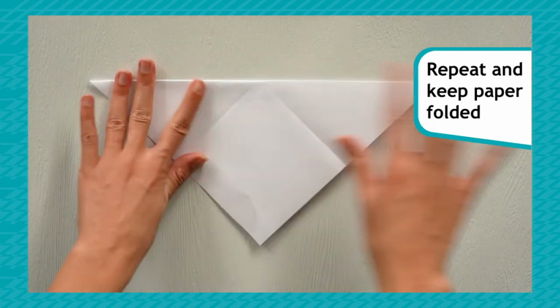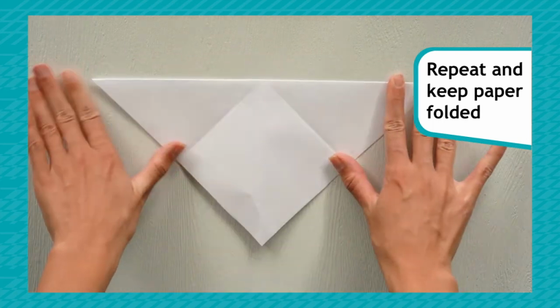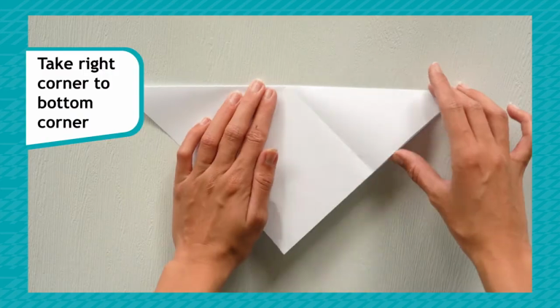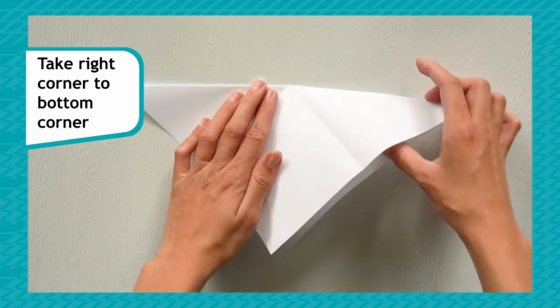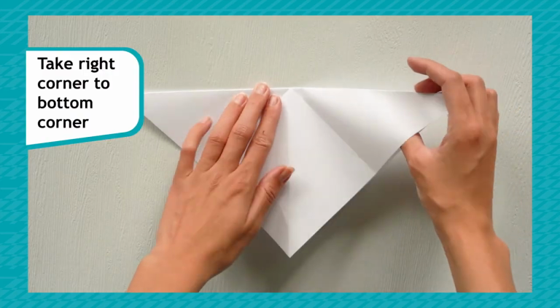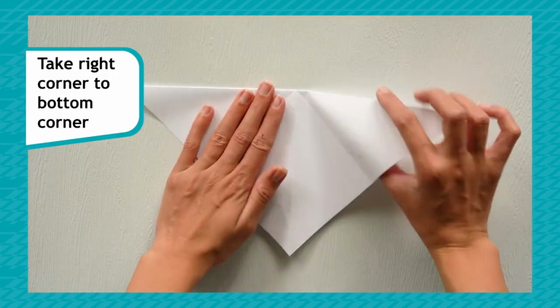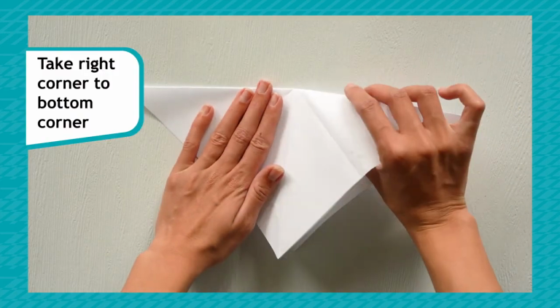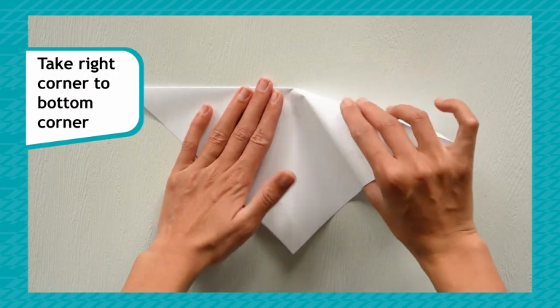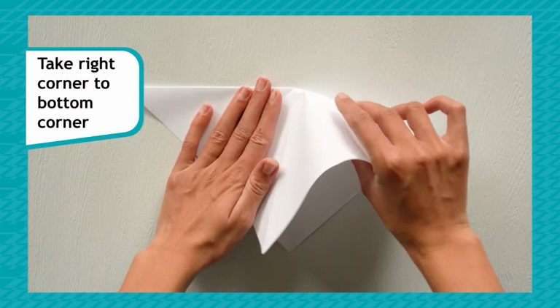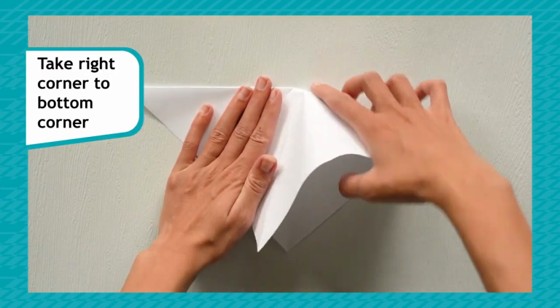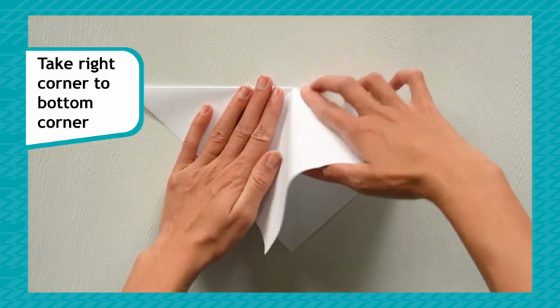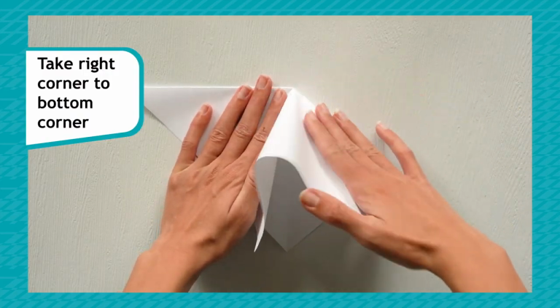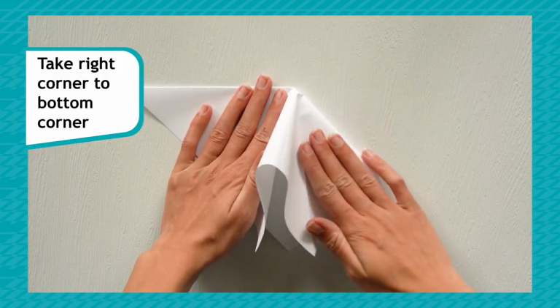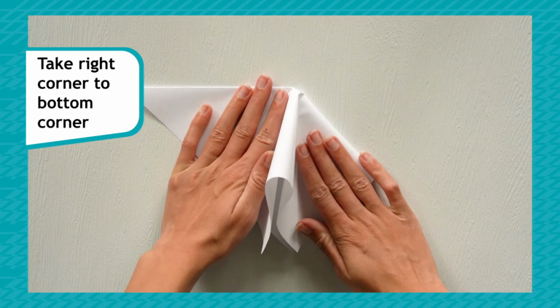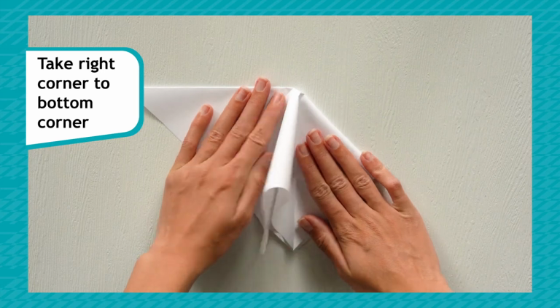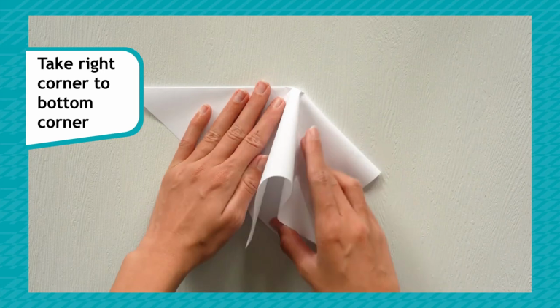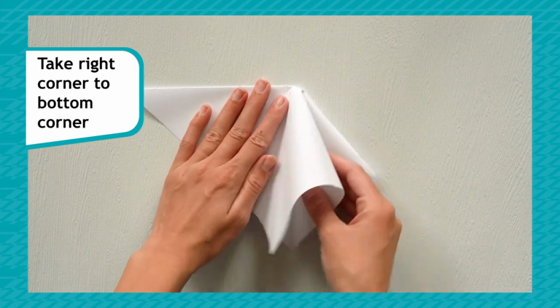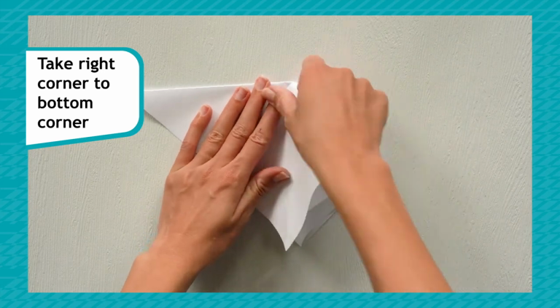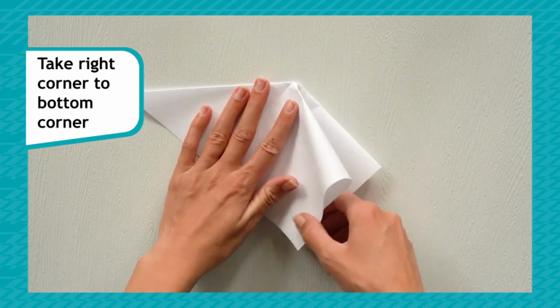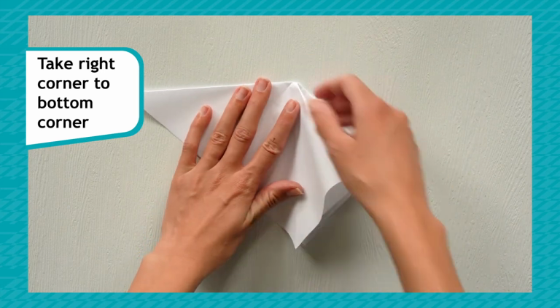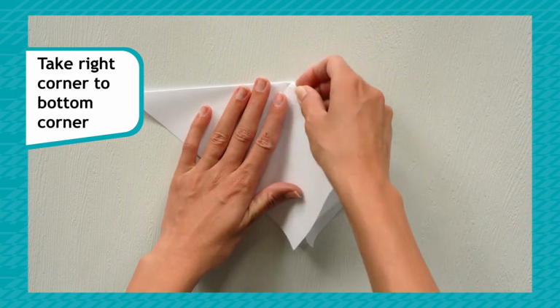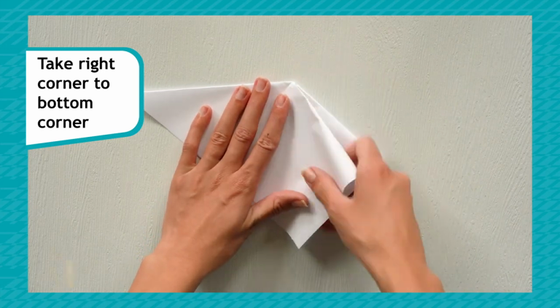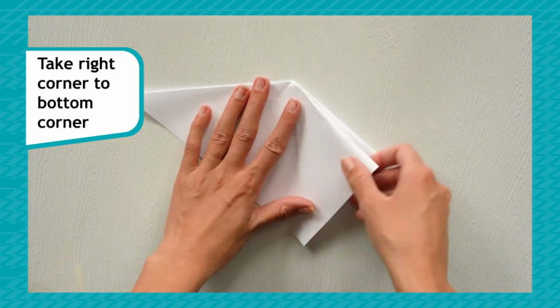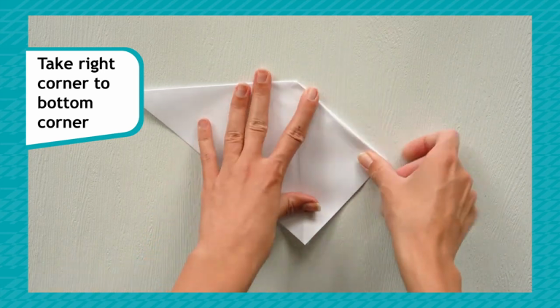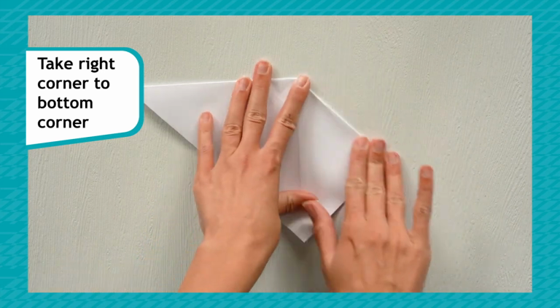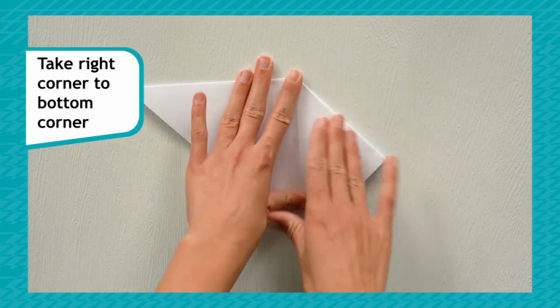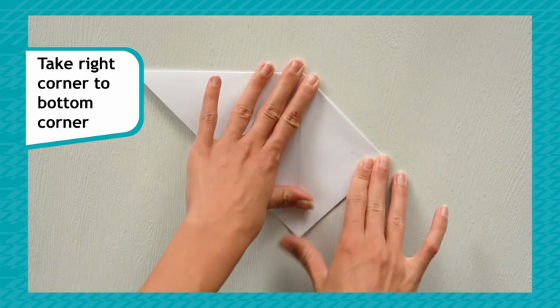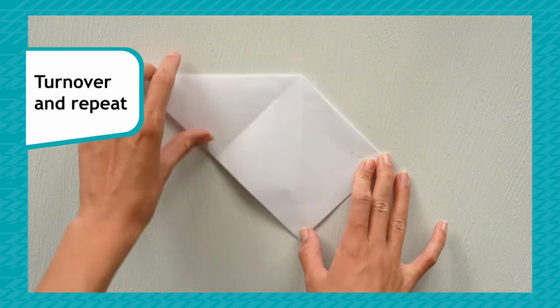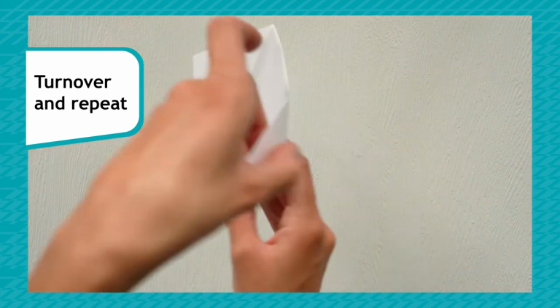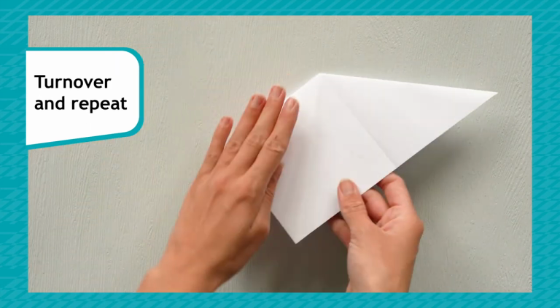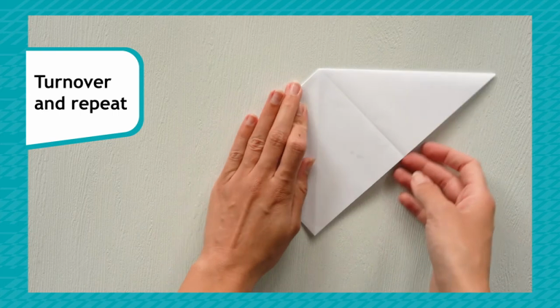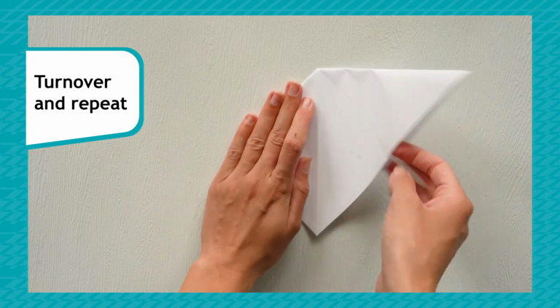Hold your paper with the middle point facing down. Take the right corner and push it to meet the bottom corner. Turn it over and repeat.